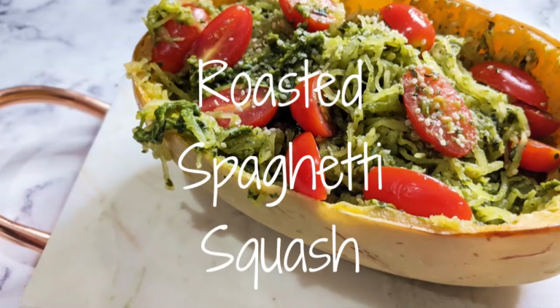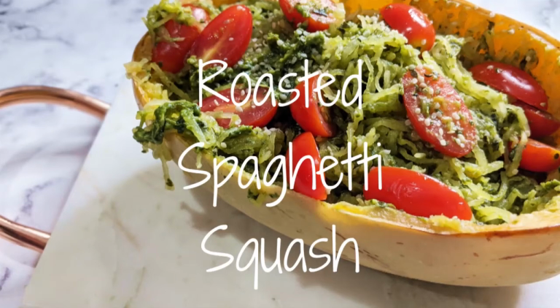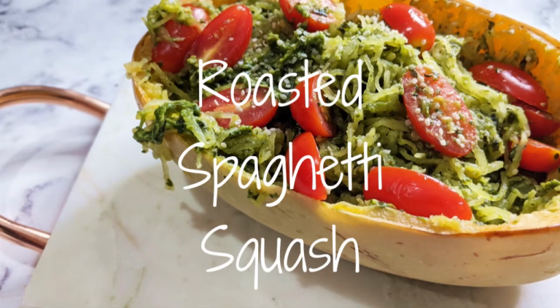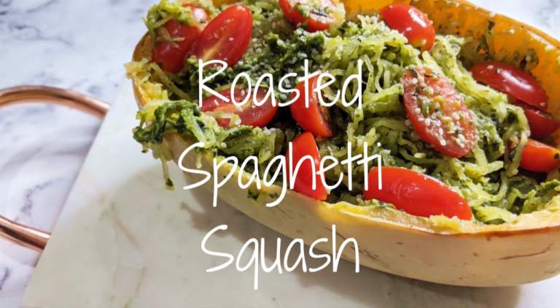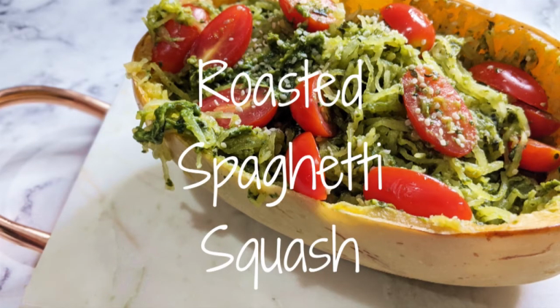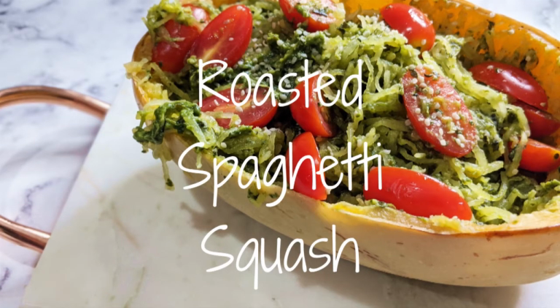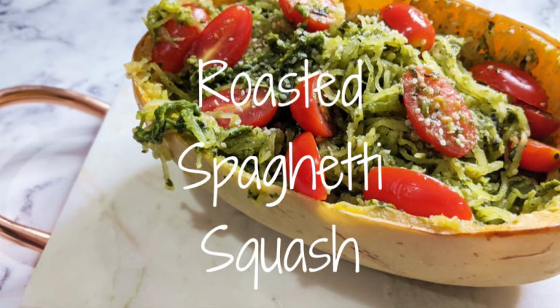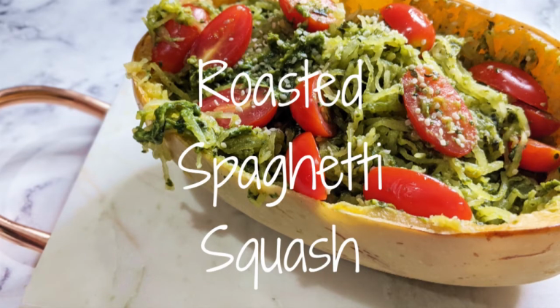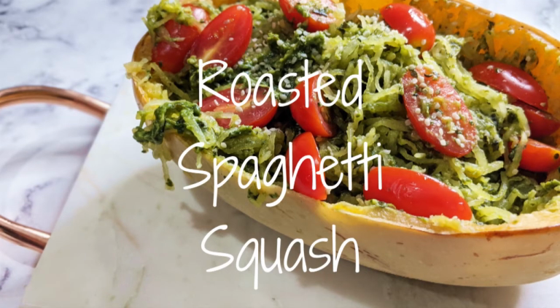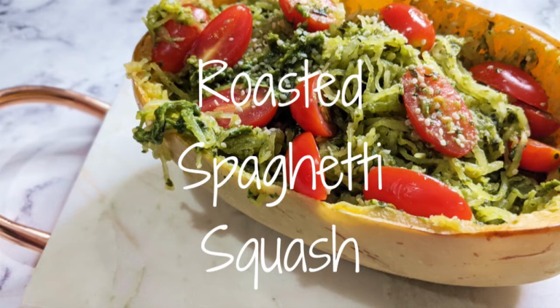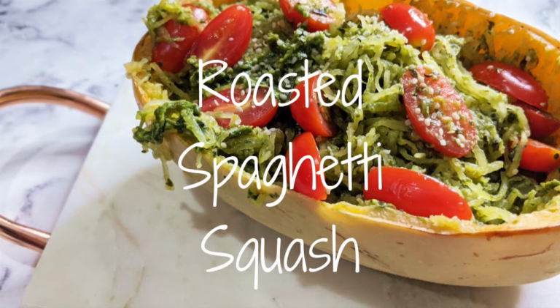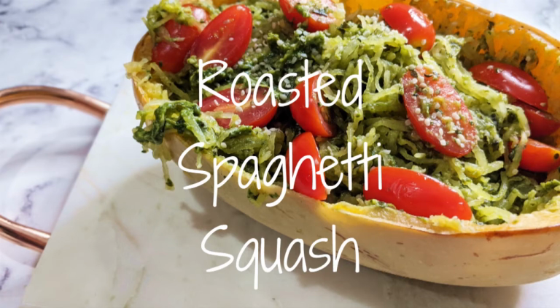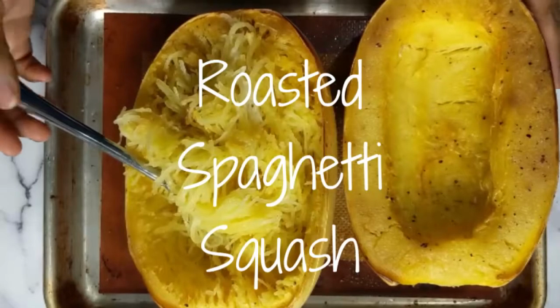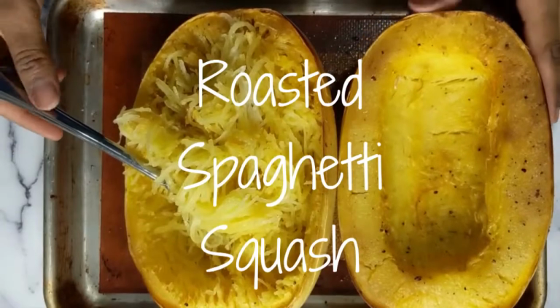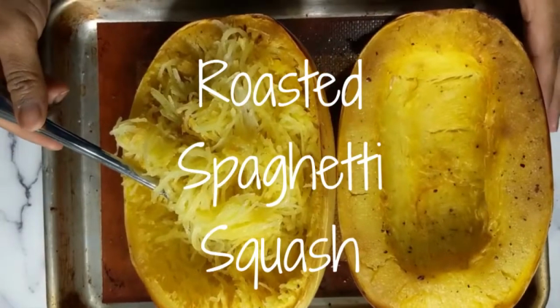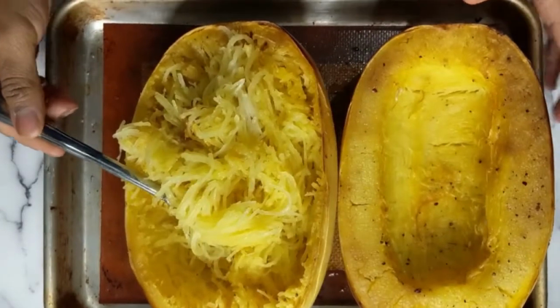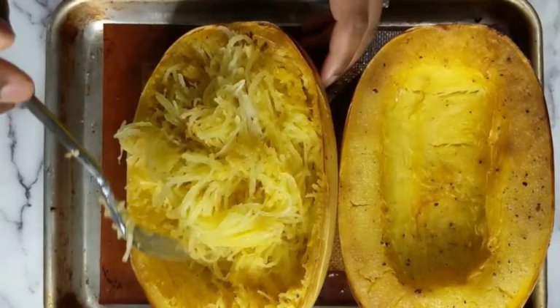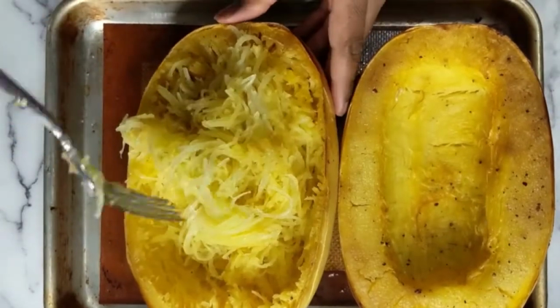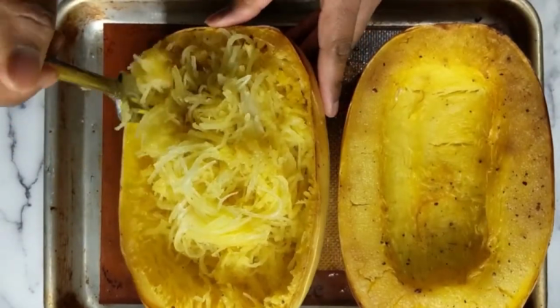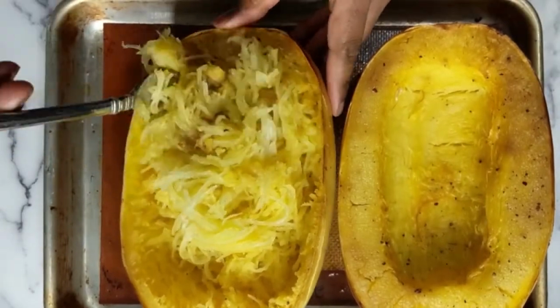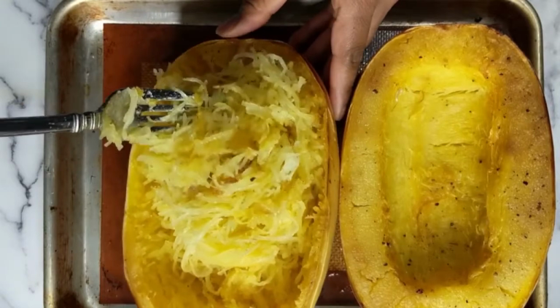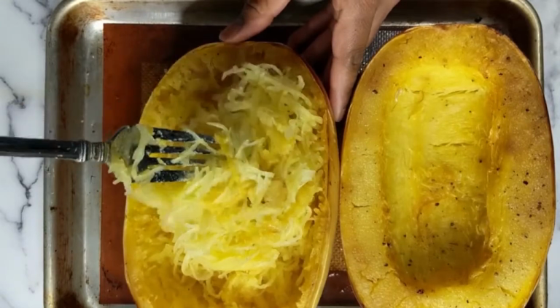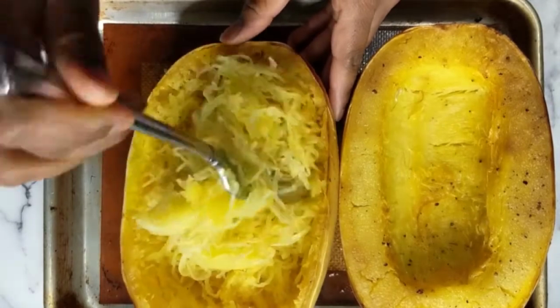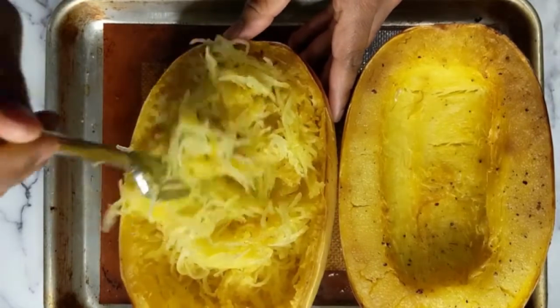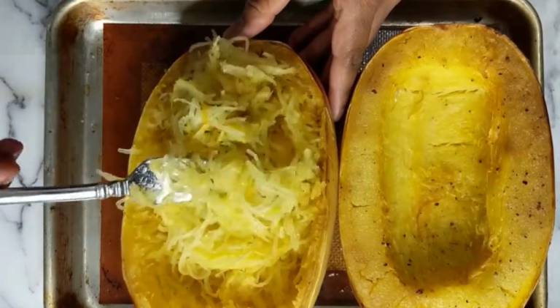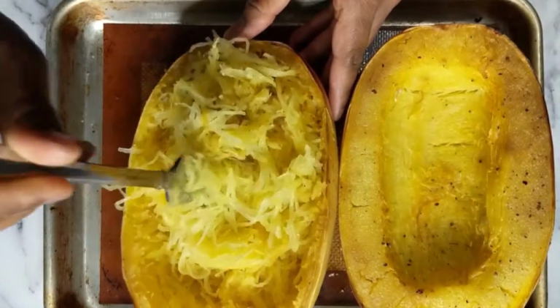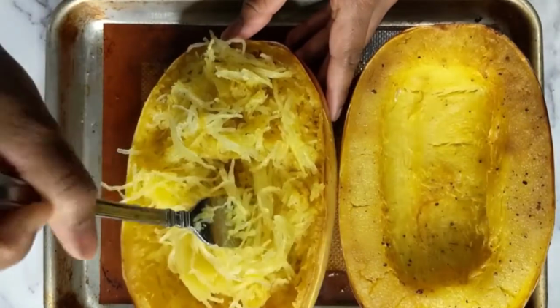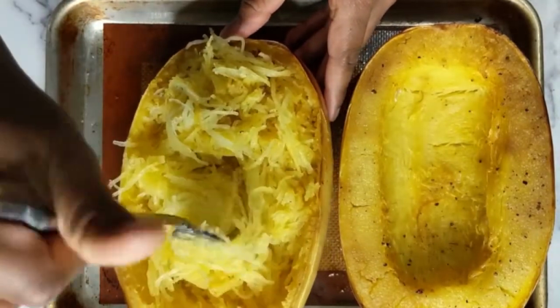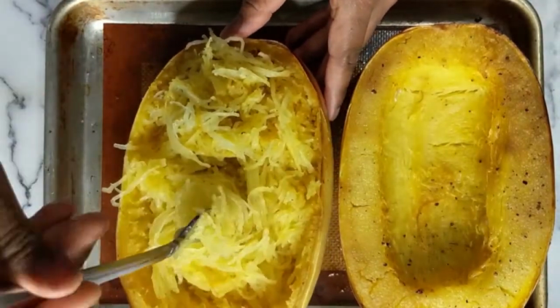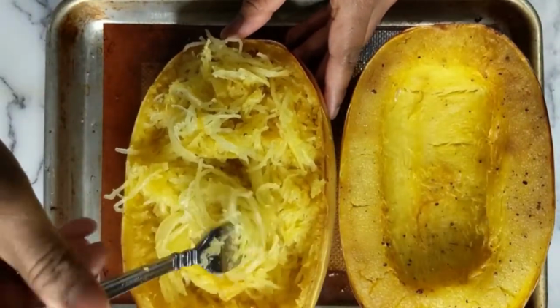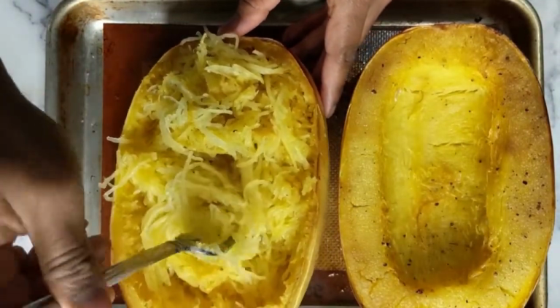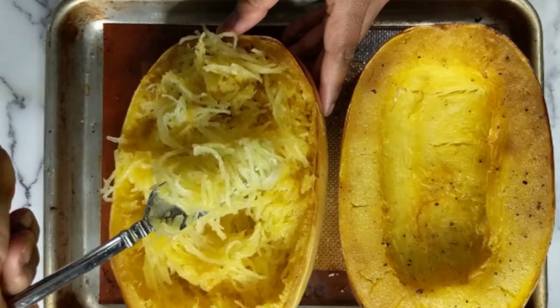Hey eco friends! Abigna here with an easy and versatile recipe for roasted spaghetti squash. If you've never had spaghetti squash before, you're in for a treat because it looks just like noodles when cooked. It's so easy and really helps to cut down on those carbs.